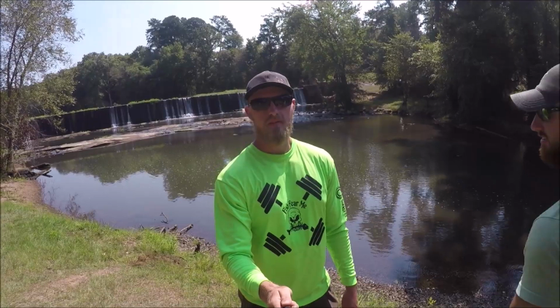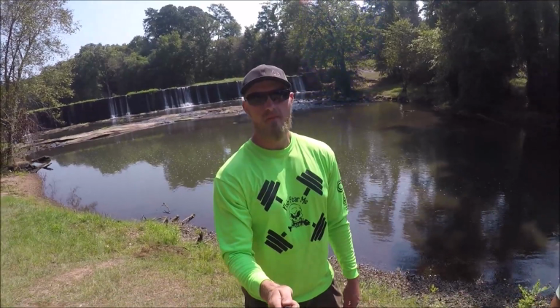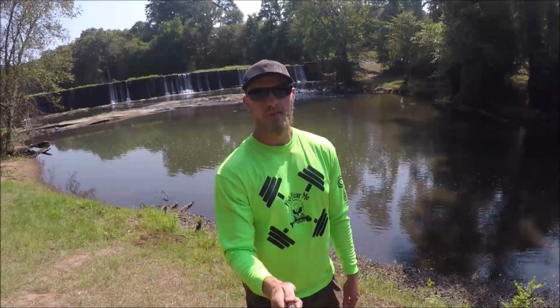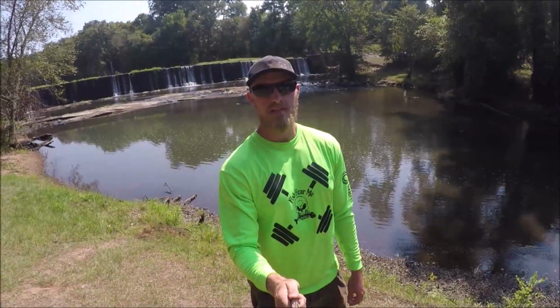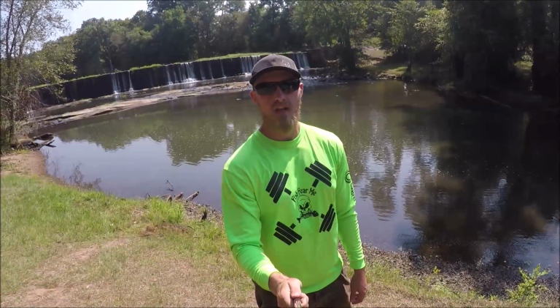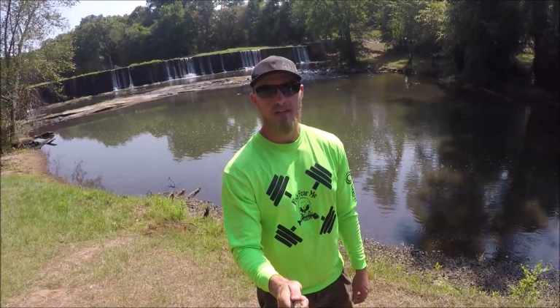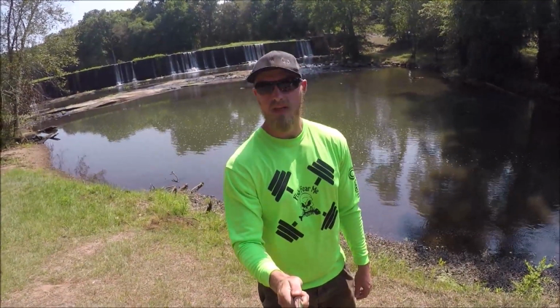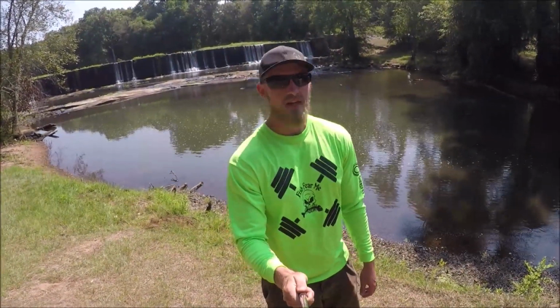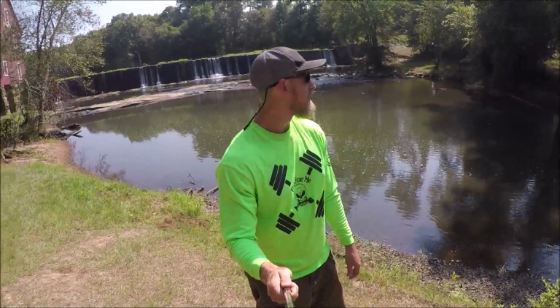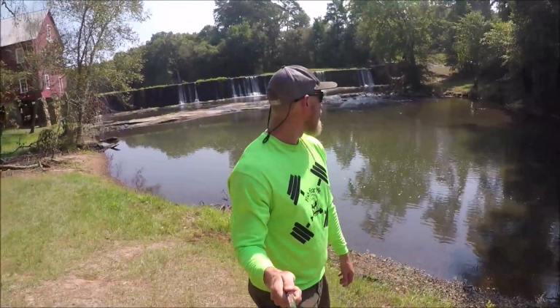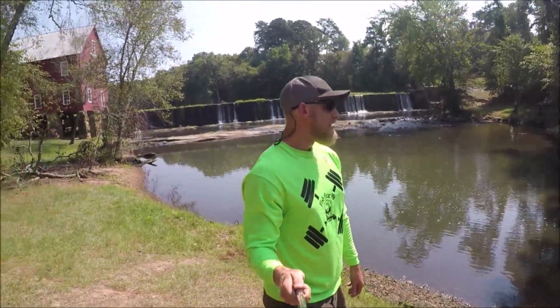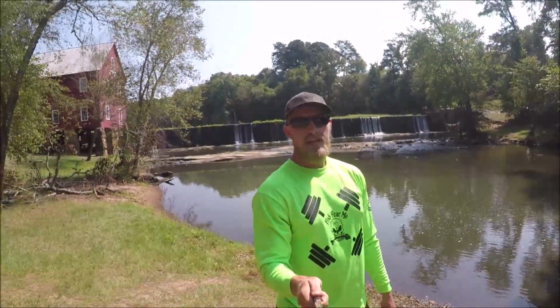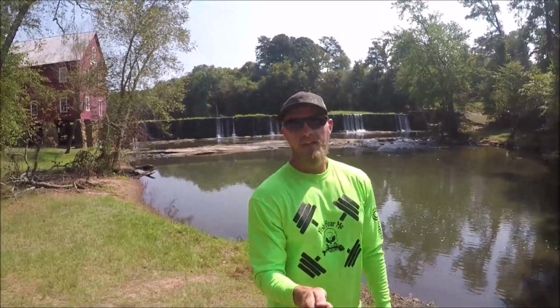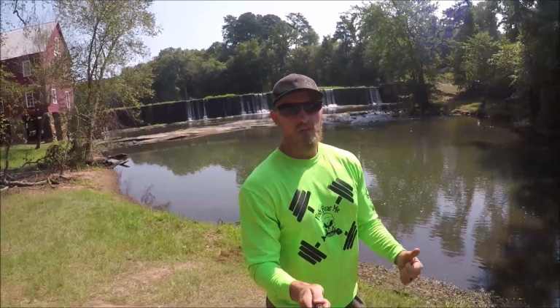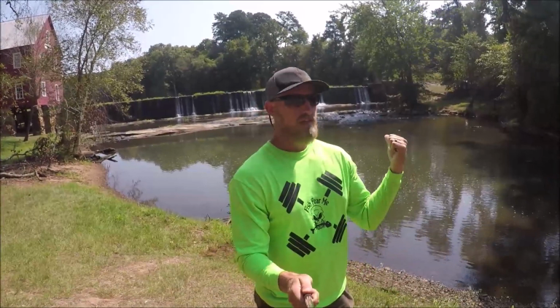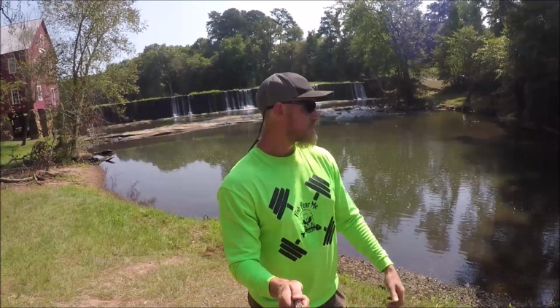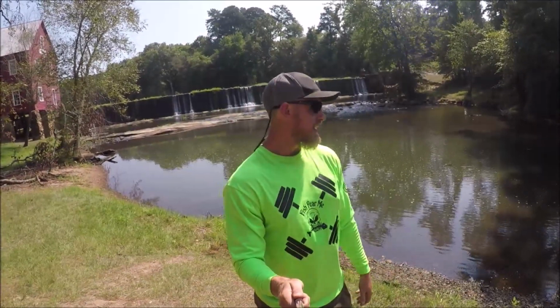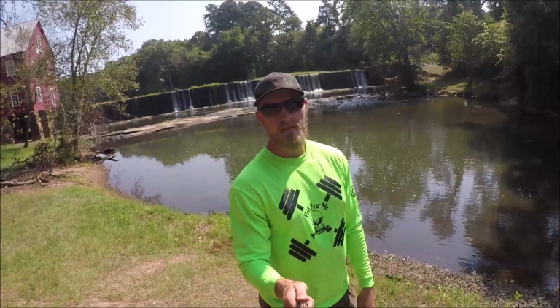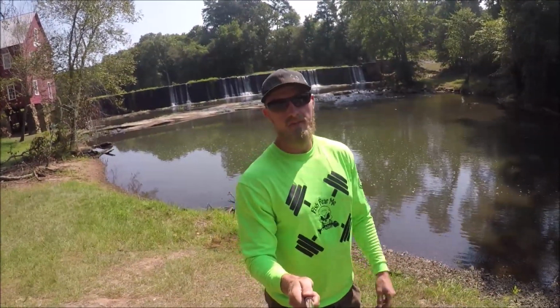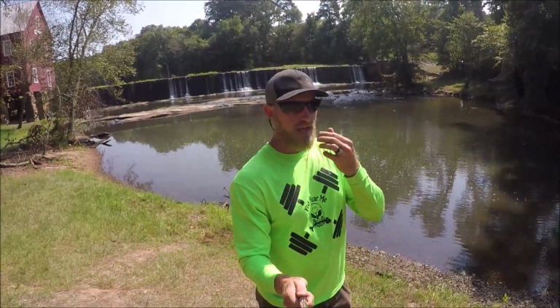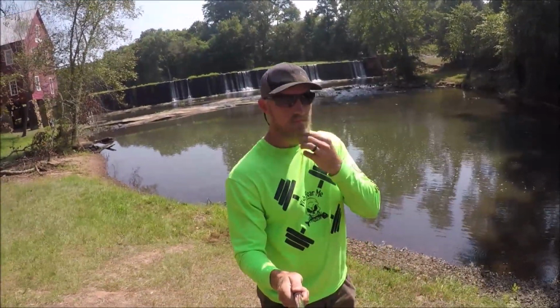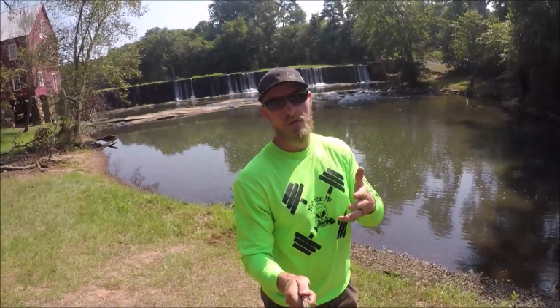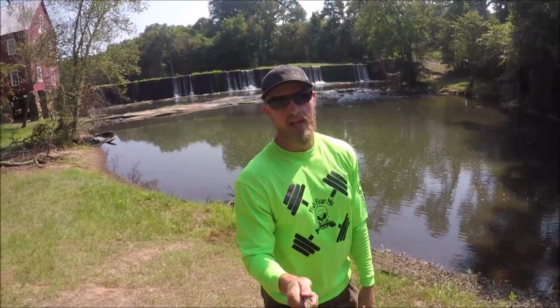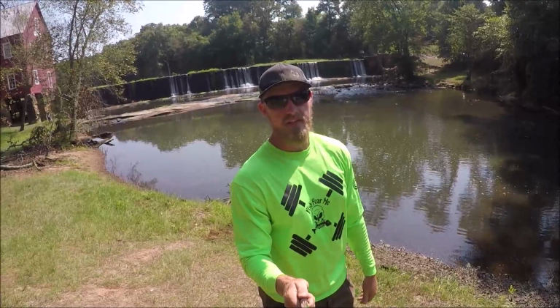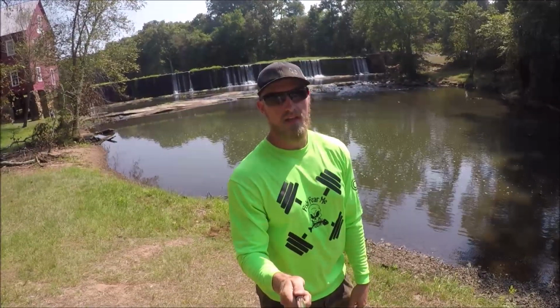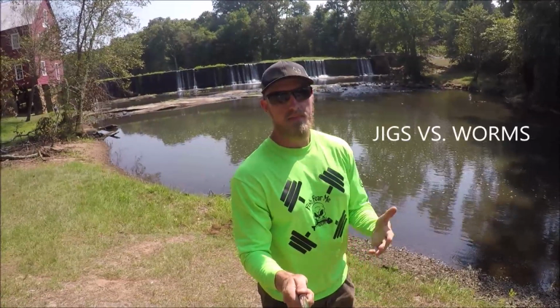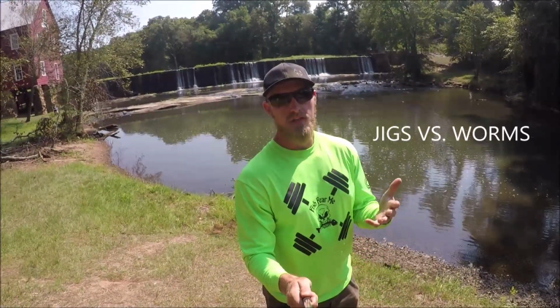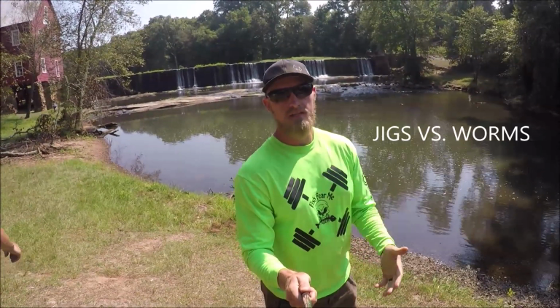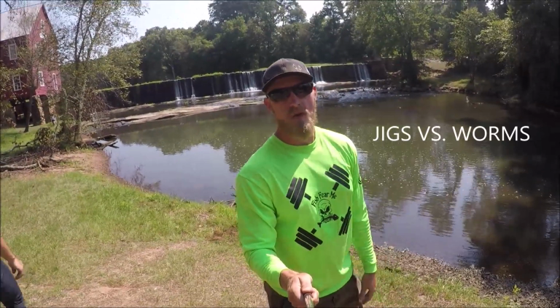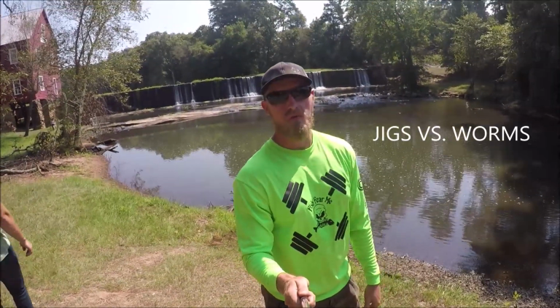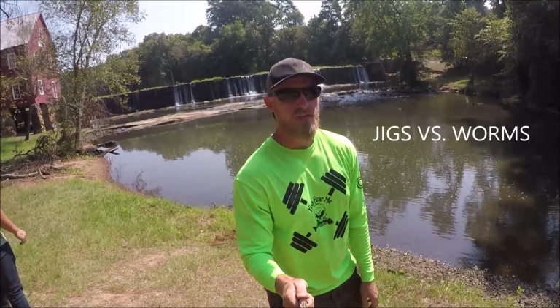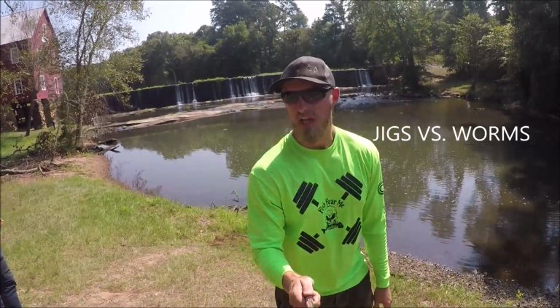What's up everybody, Georgia Bassmasters coming at you again with another video. Me and Nick down here doing a little bit of fishing. The video I got for y'all today — me and my dad fishing — is Jigs vs. Artificial Worm Fishing Challenge.